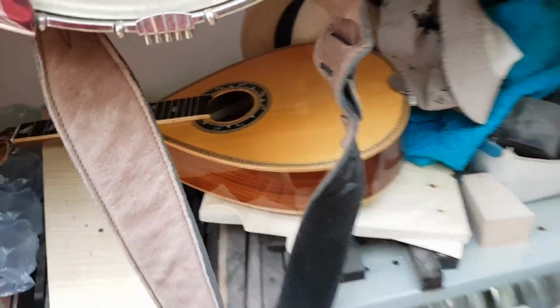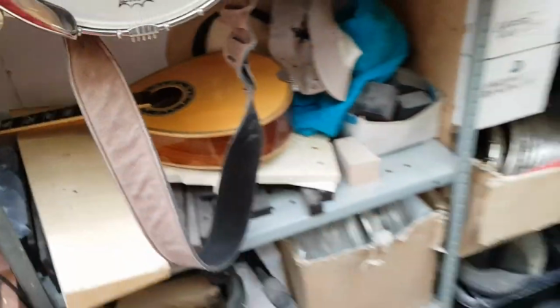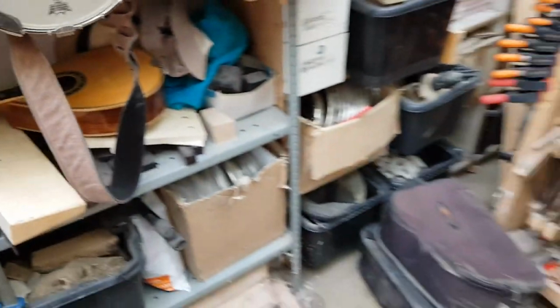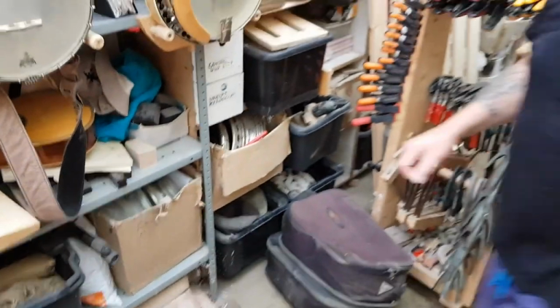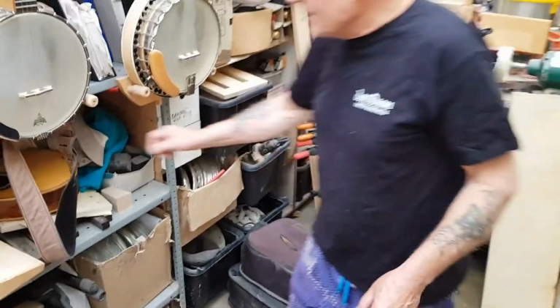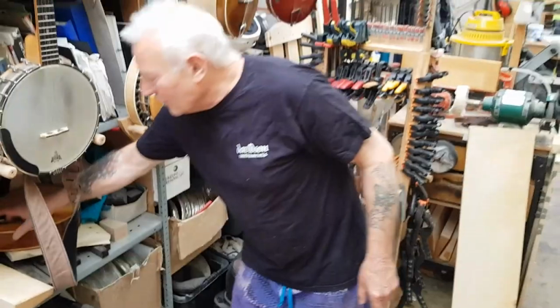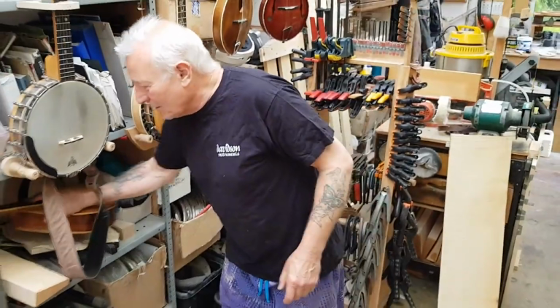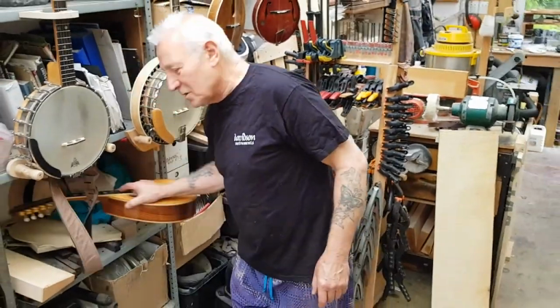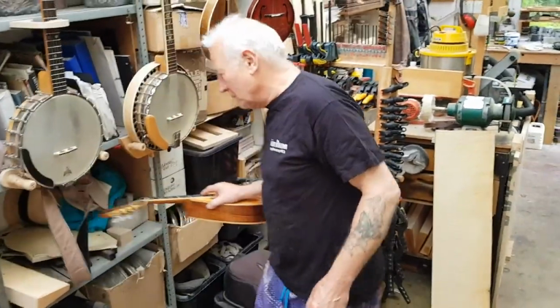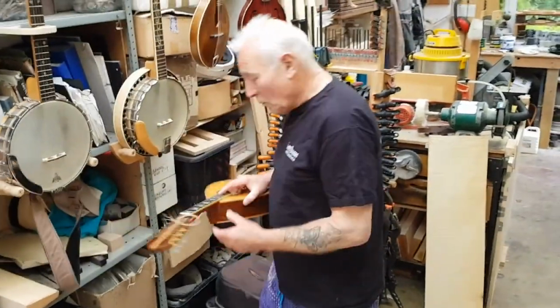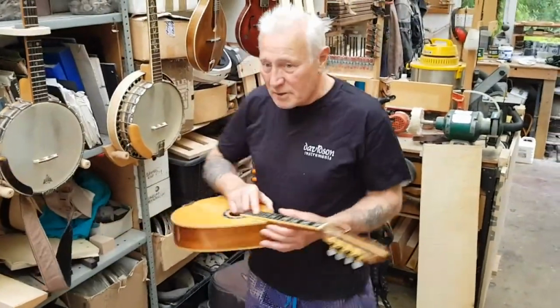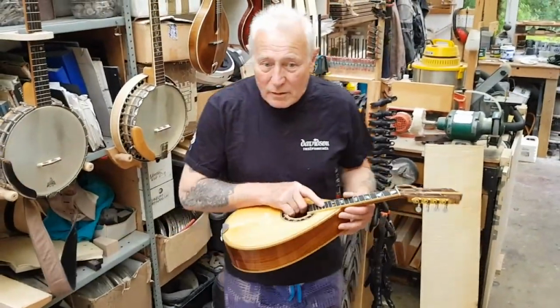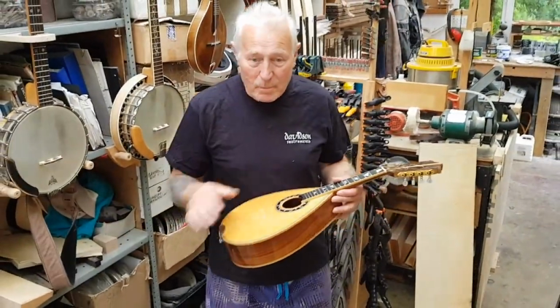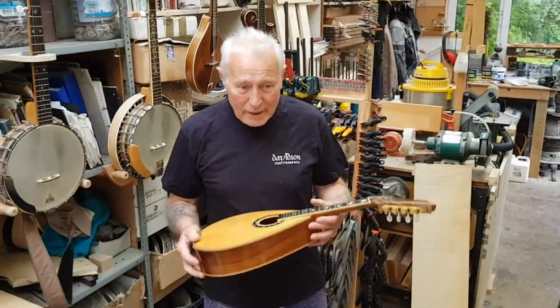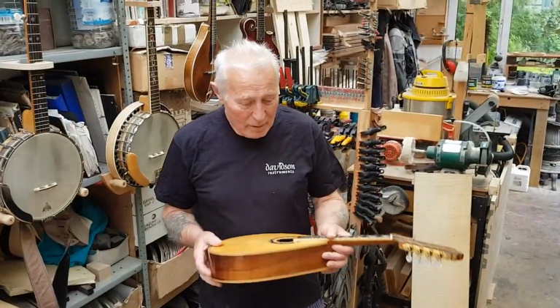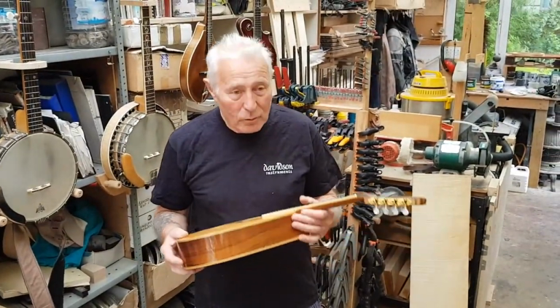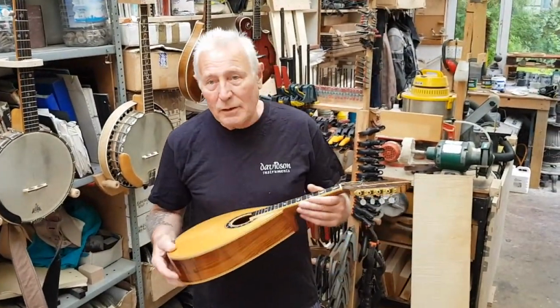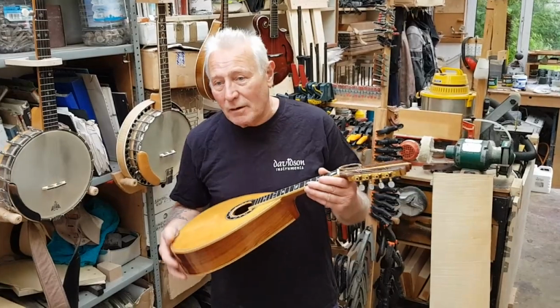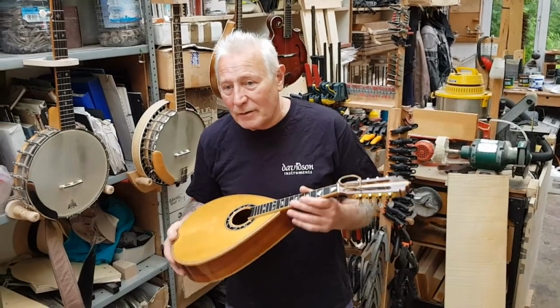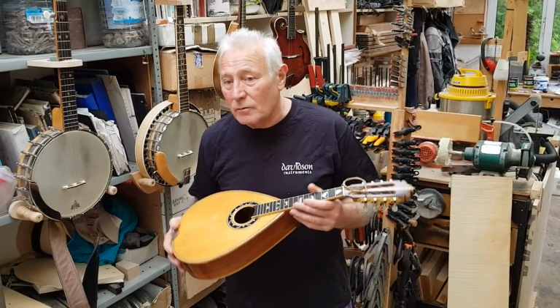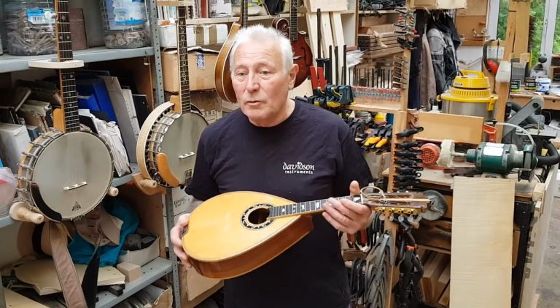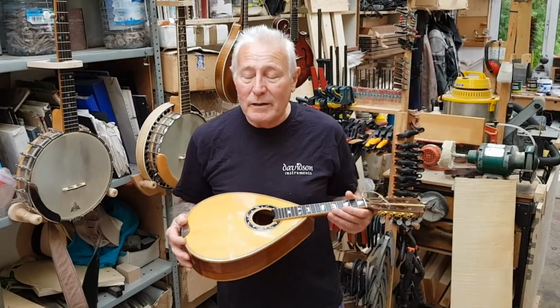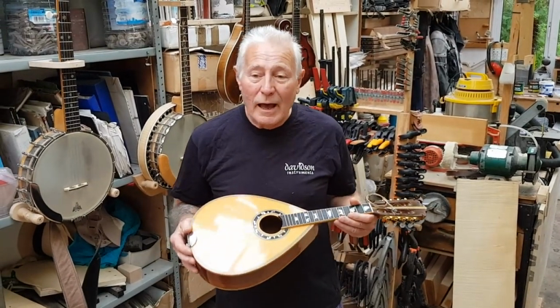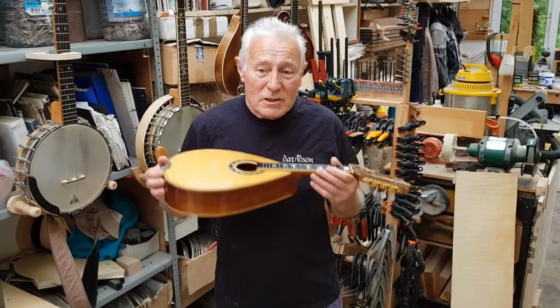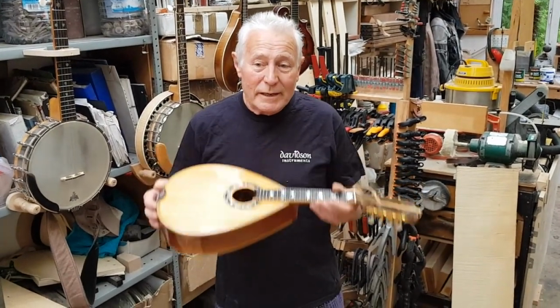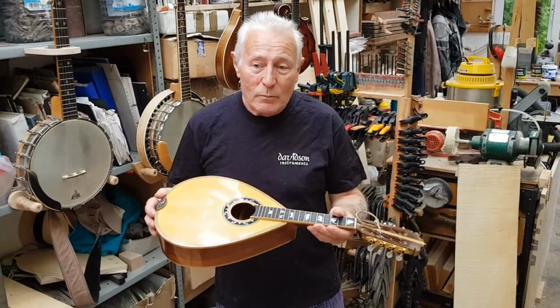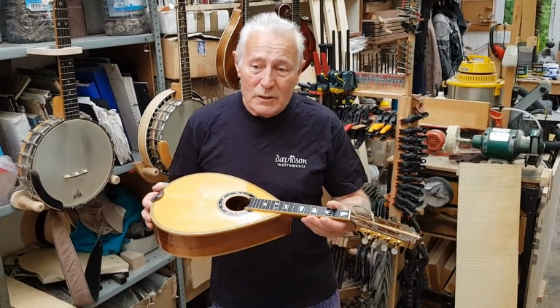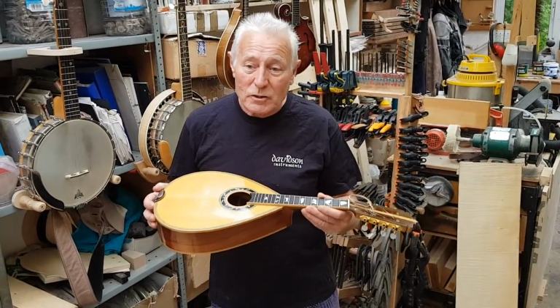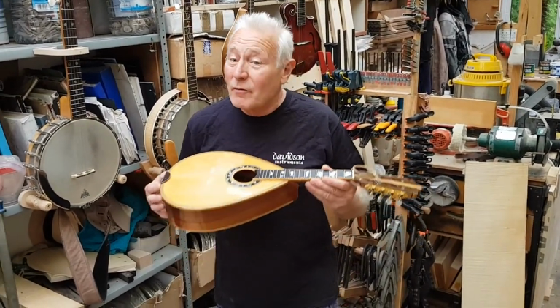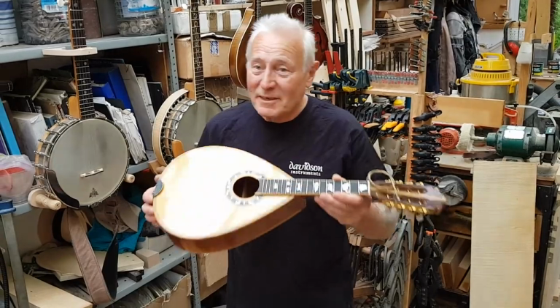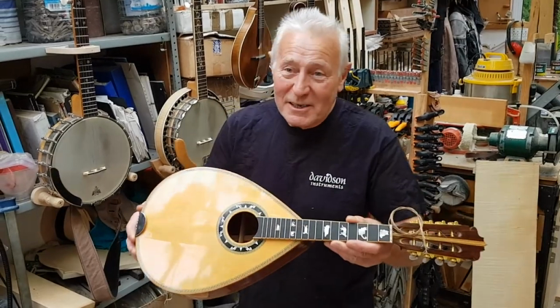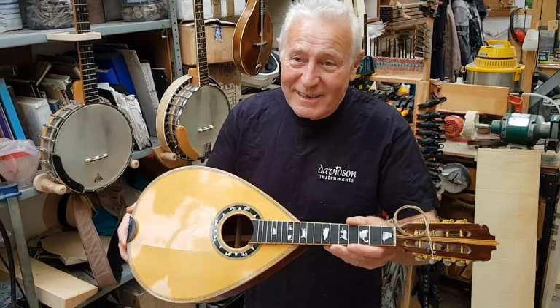Lois, this is an interesting detail that you might like. This instrument was sent to me for repair by an author who lives in the south of England called Louis de Bernières. And this instrument was the inspiration for Captain Corelli's mandolin.